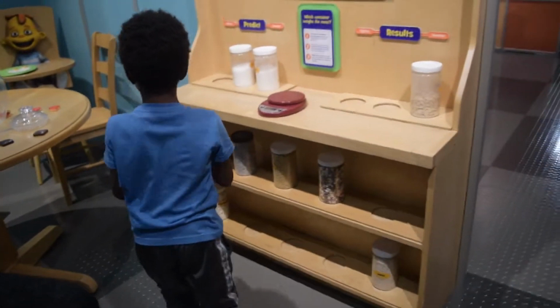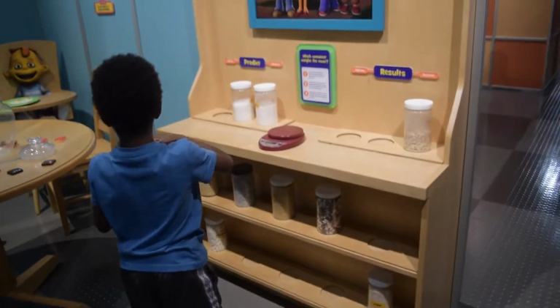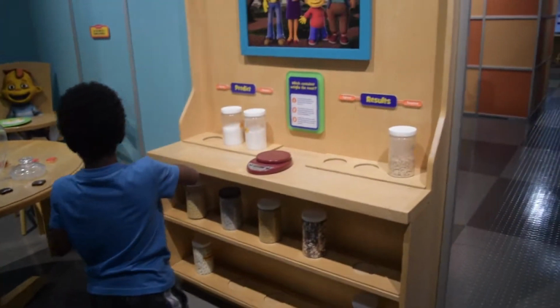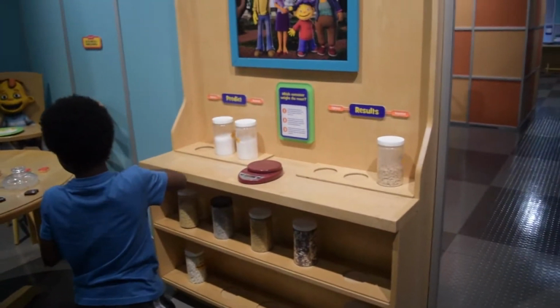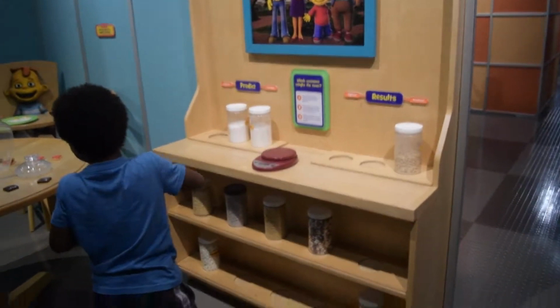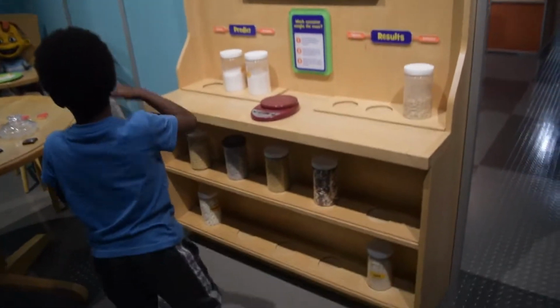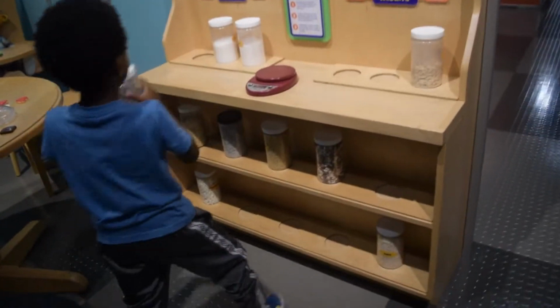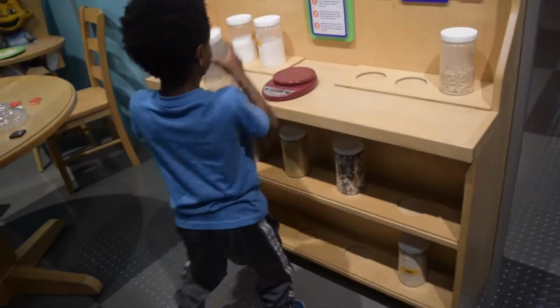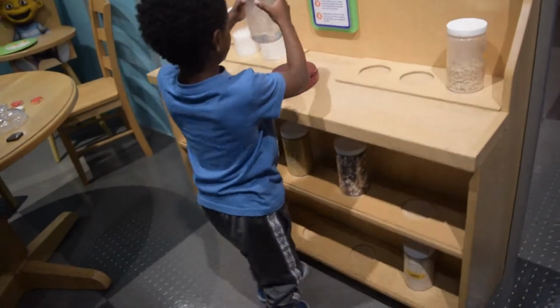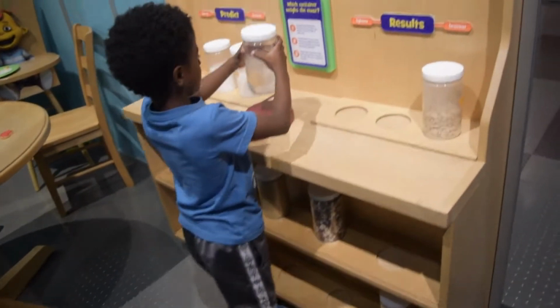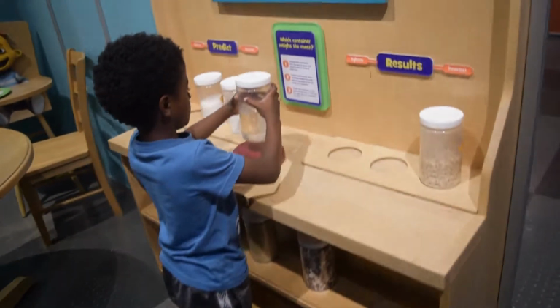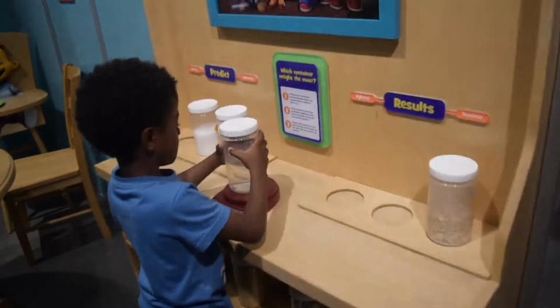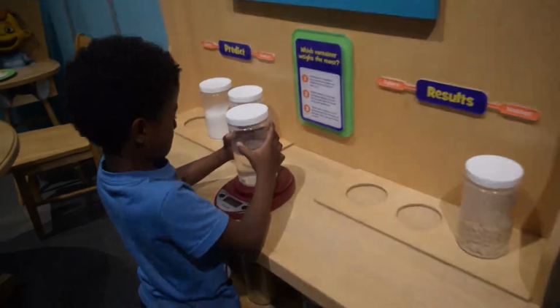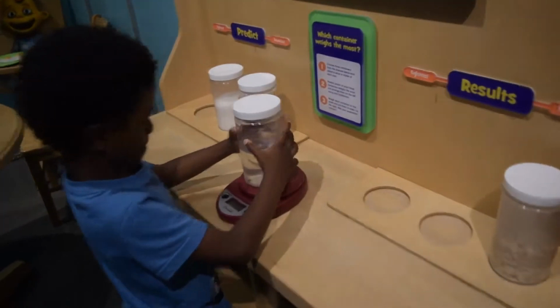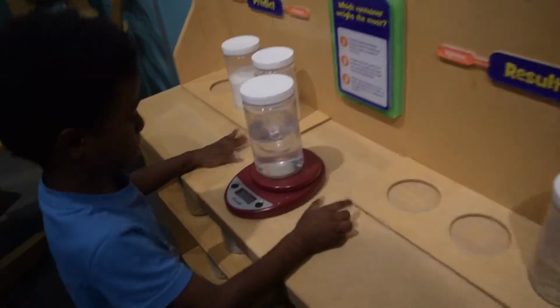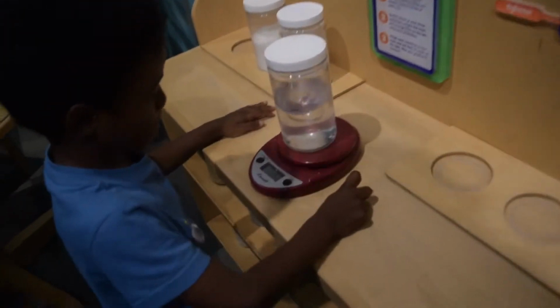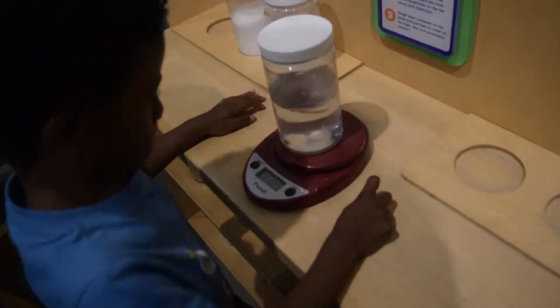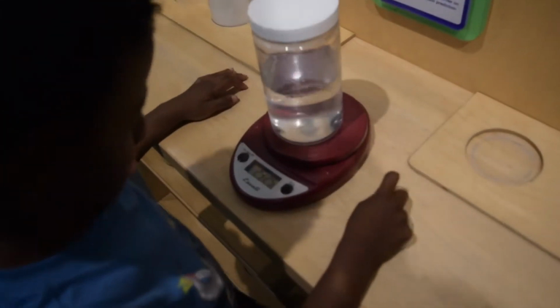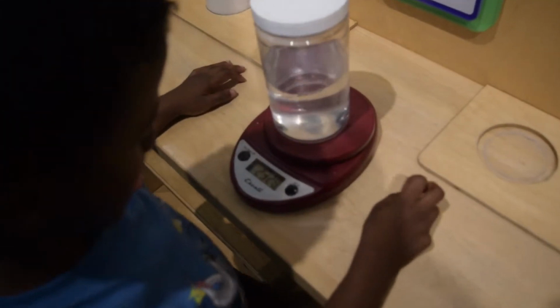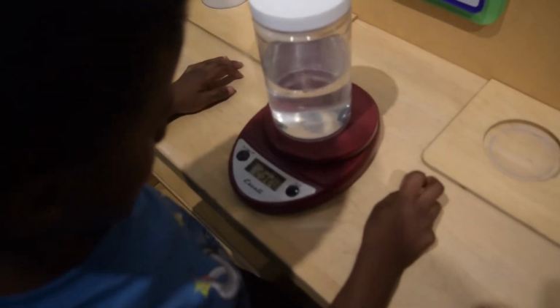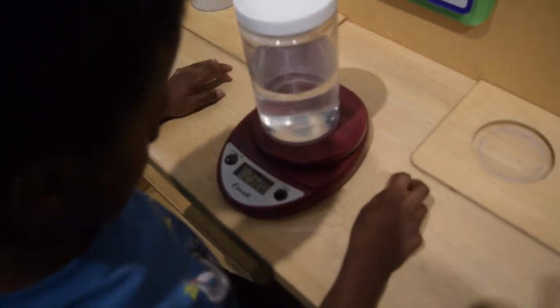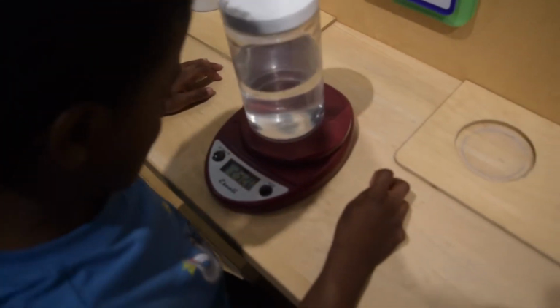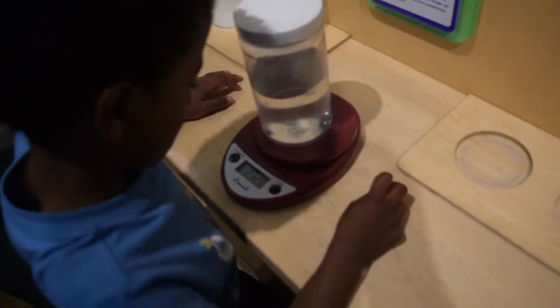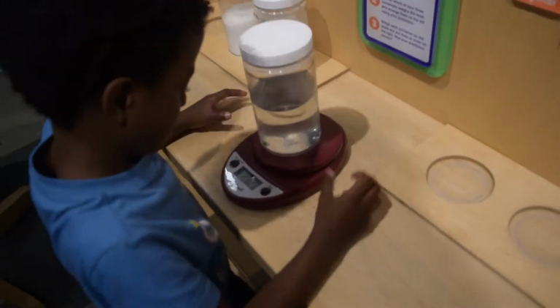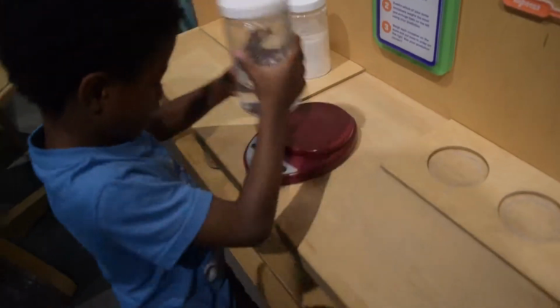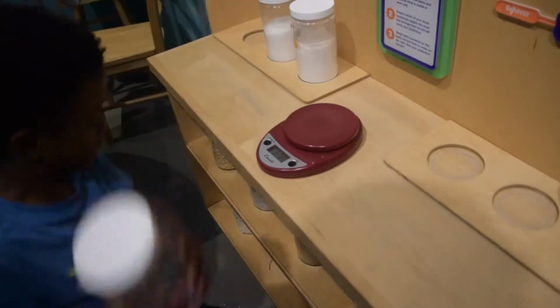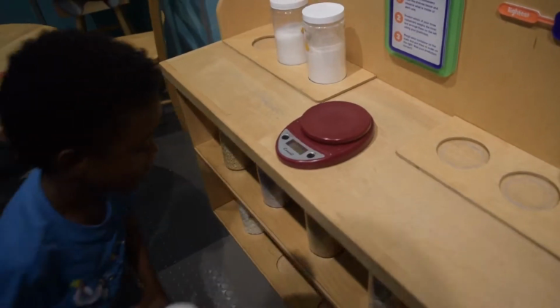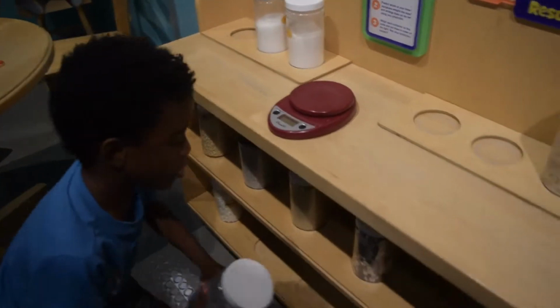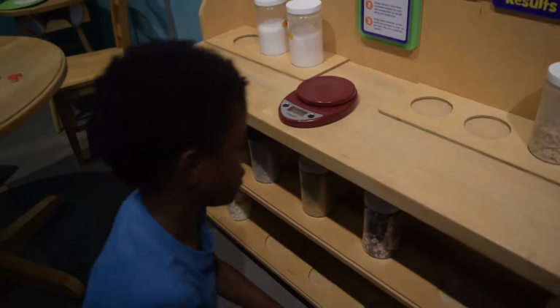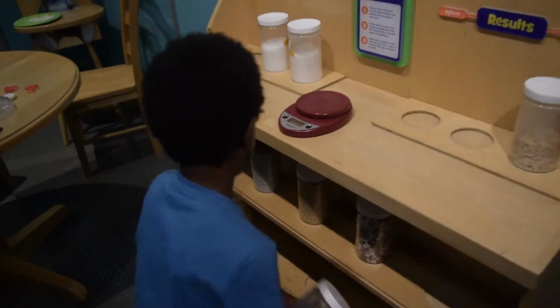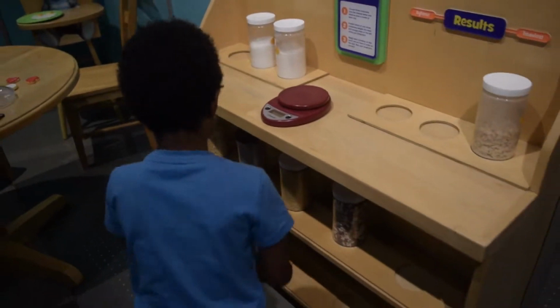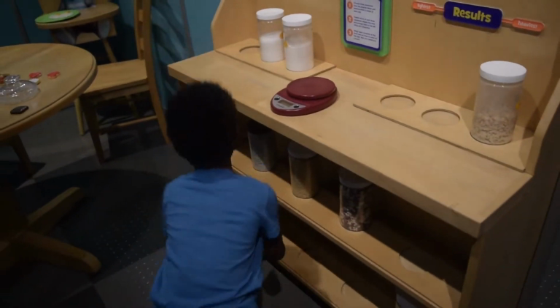Water. 23.2. Water's pretty heavy, right? Yep.